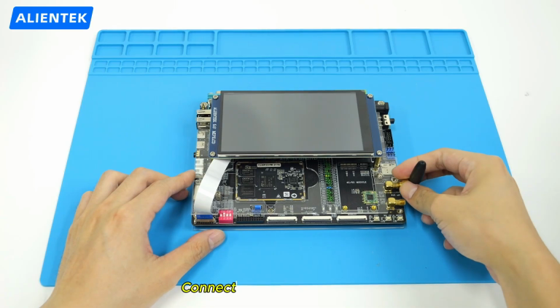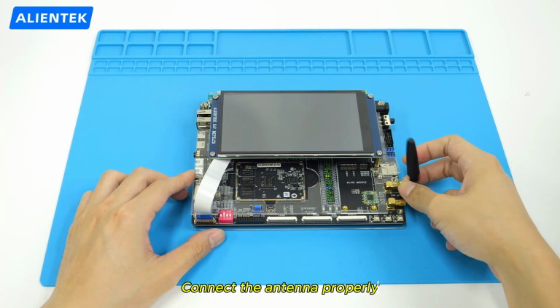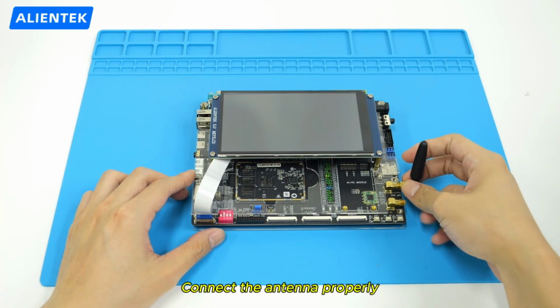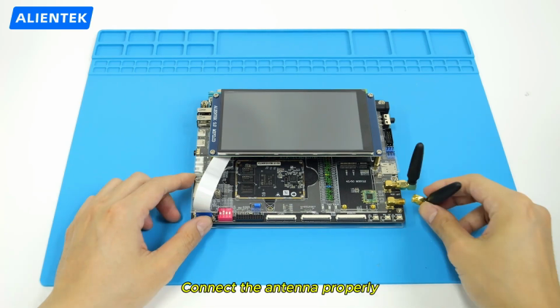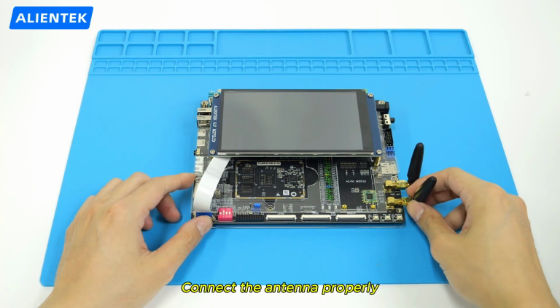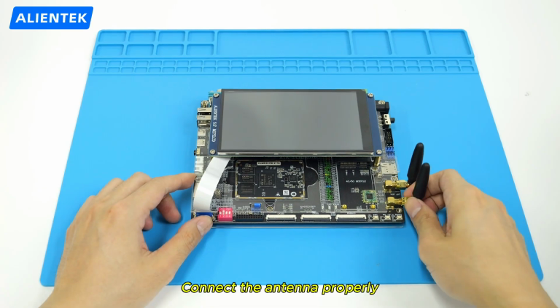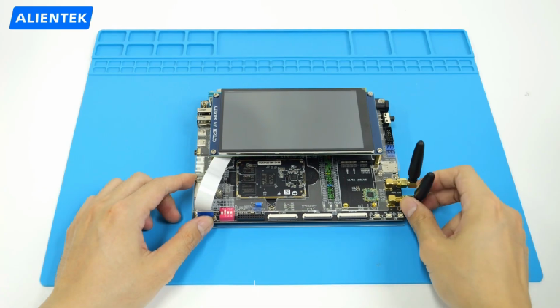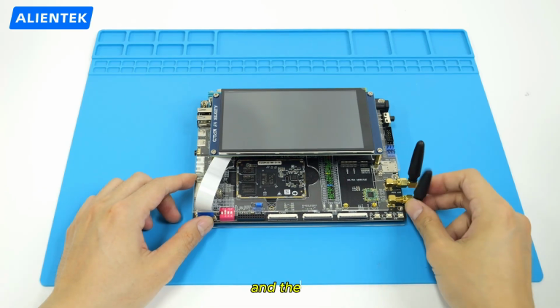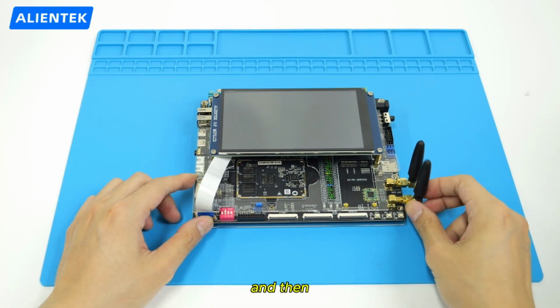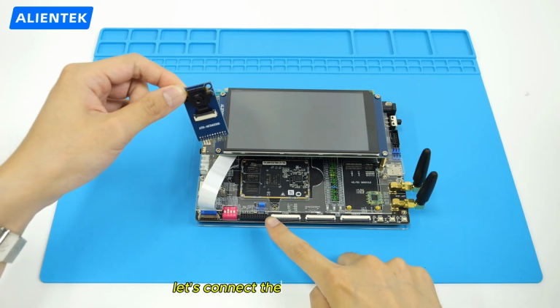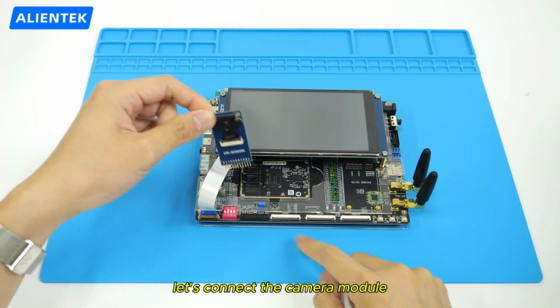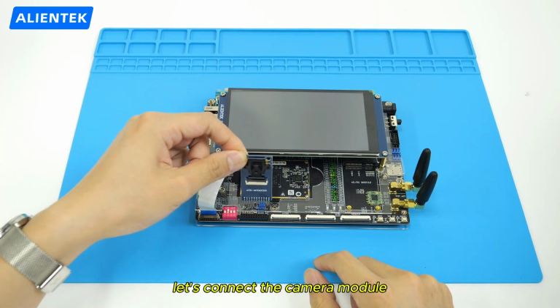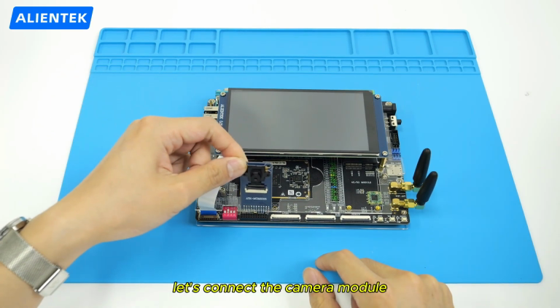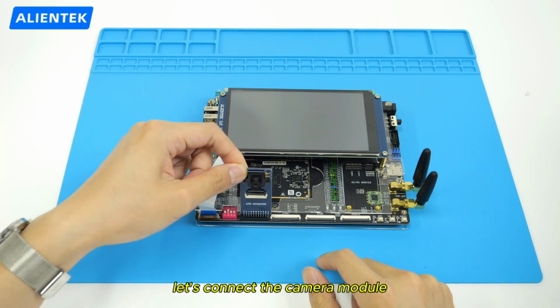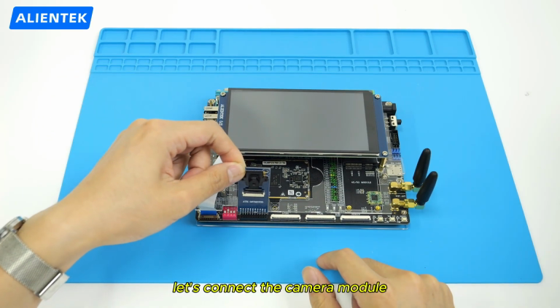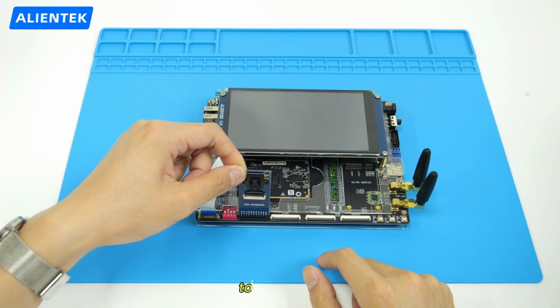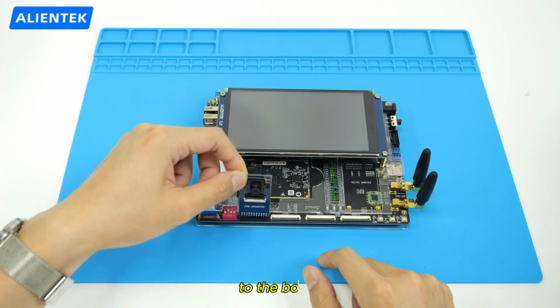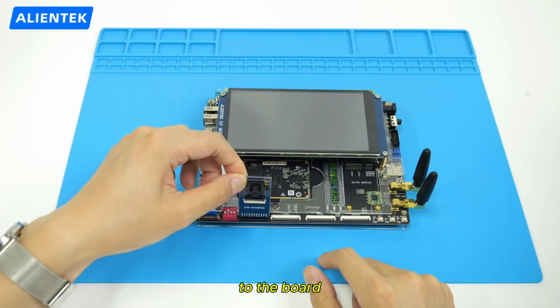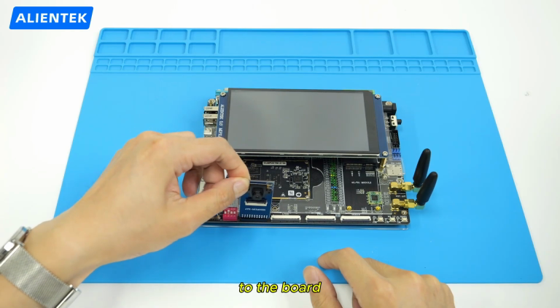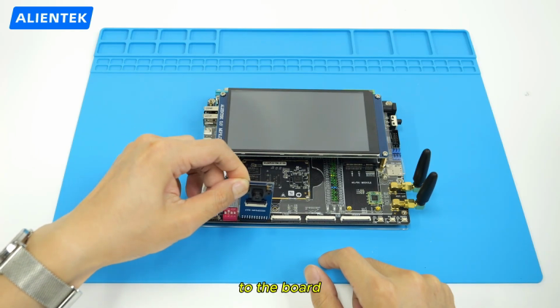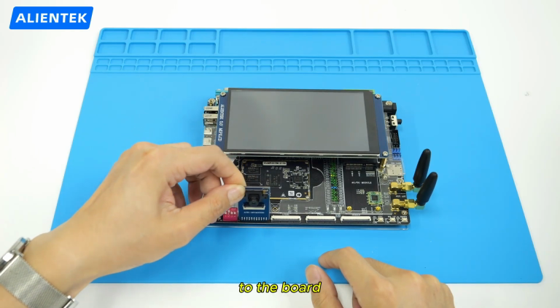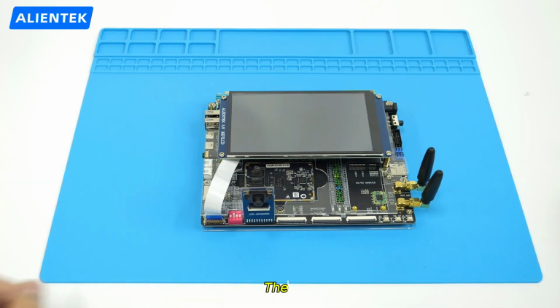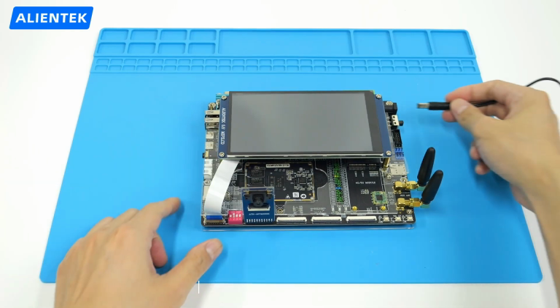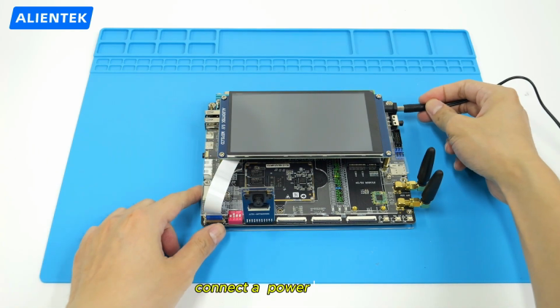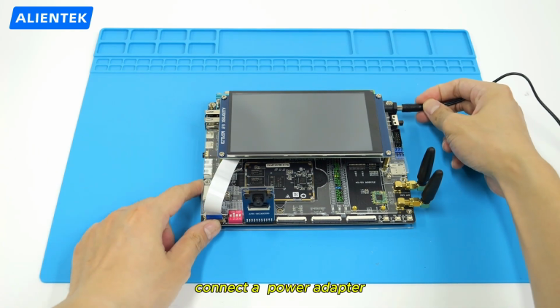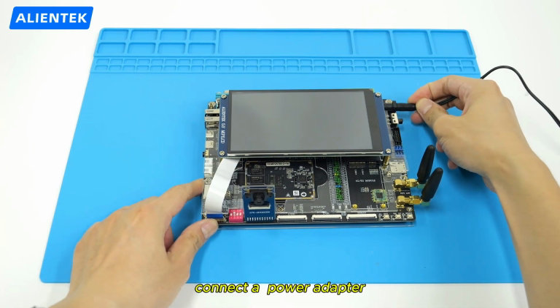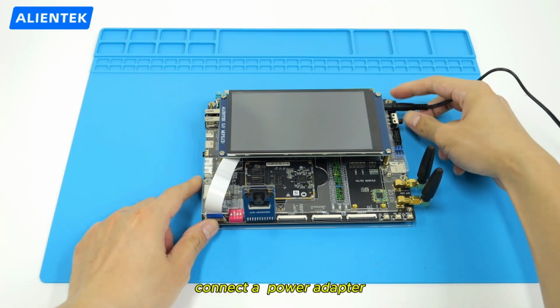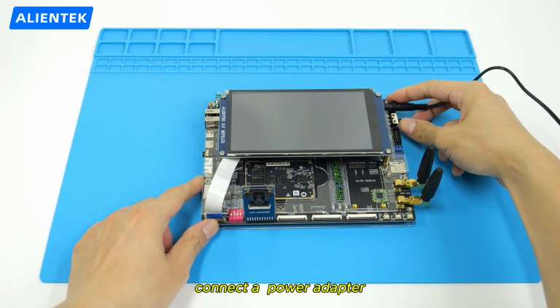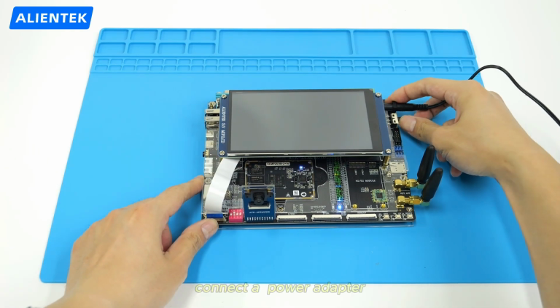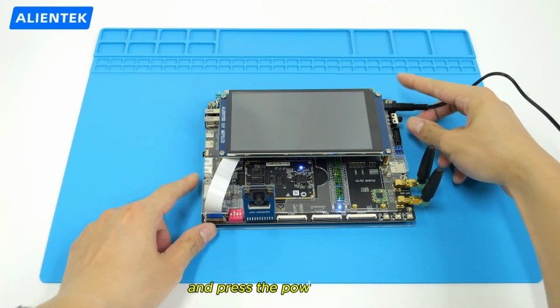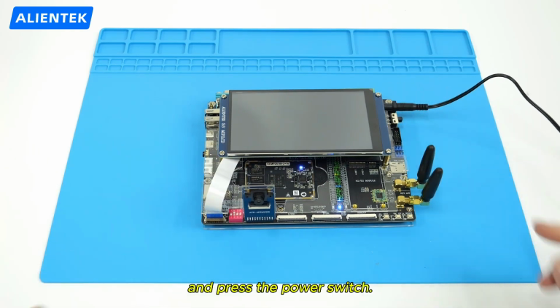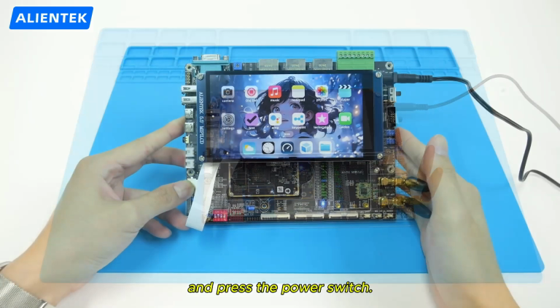Connect the antenna properly. Then let's connect the camera module to the board. Then connect a power adapter and press the power switch.